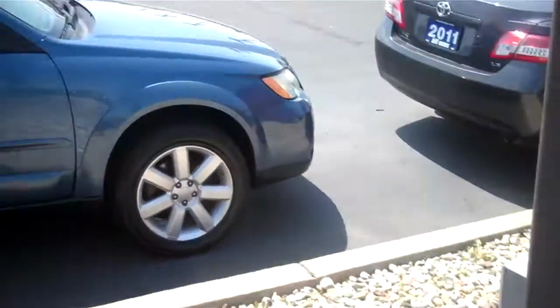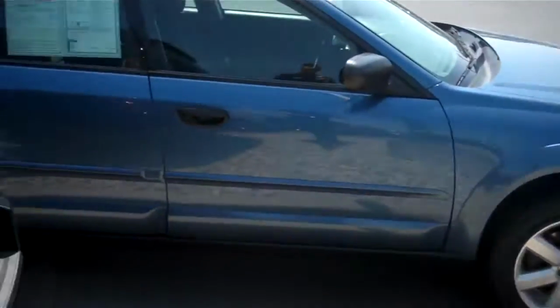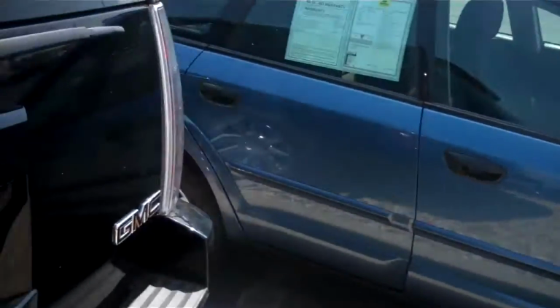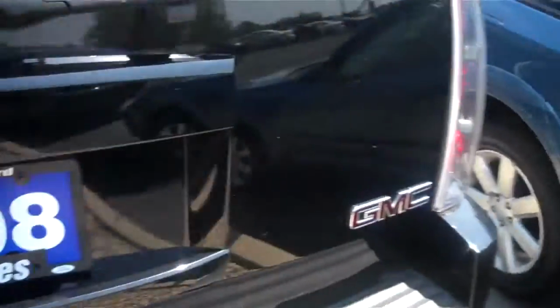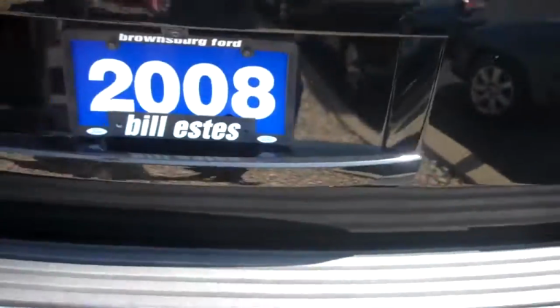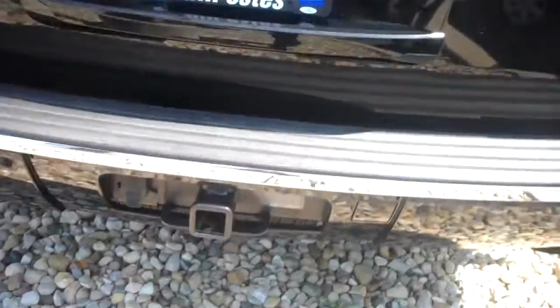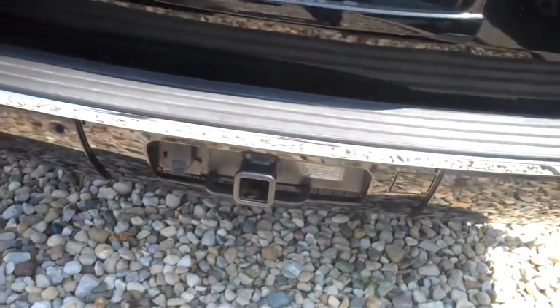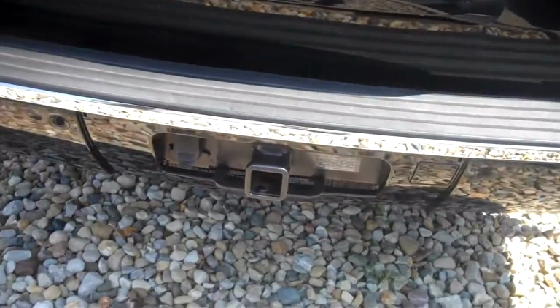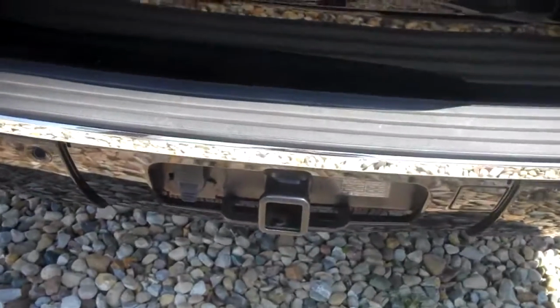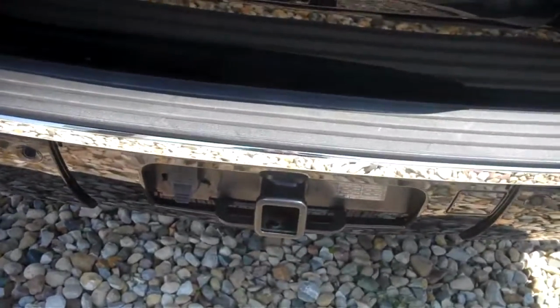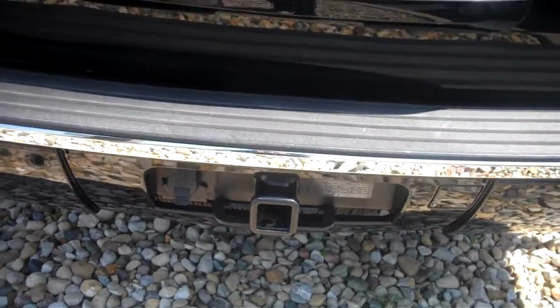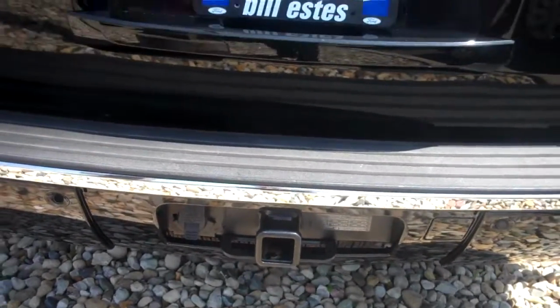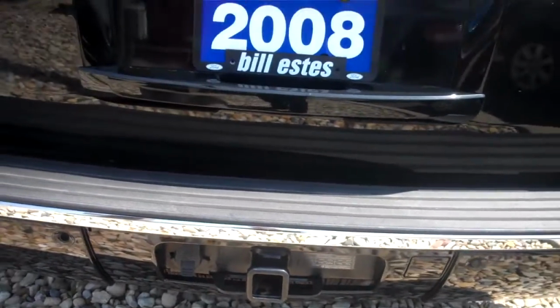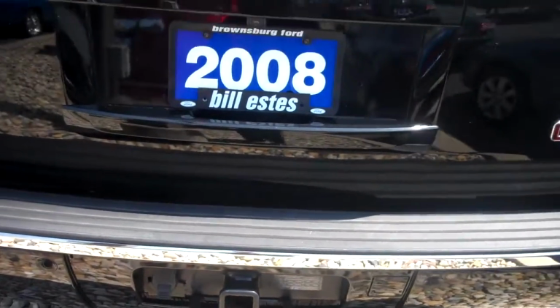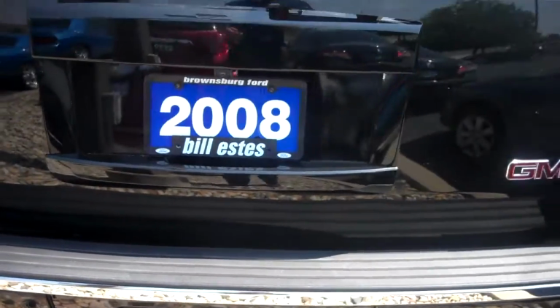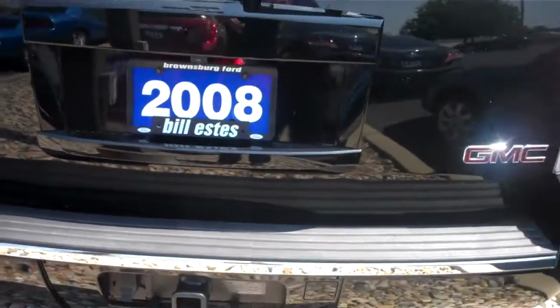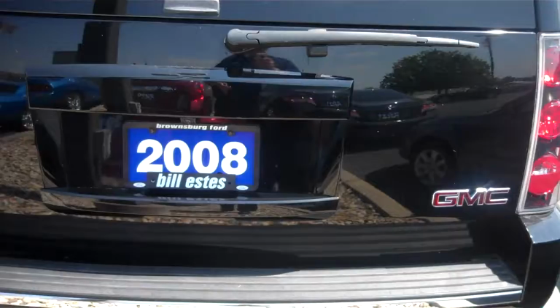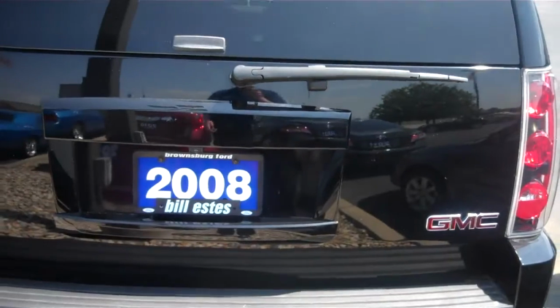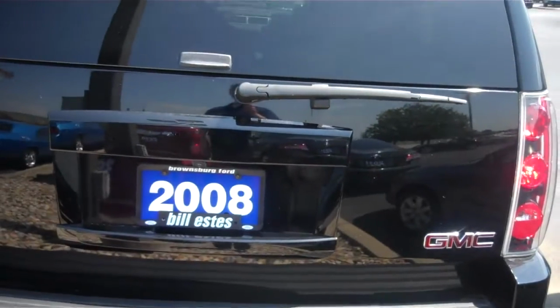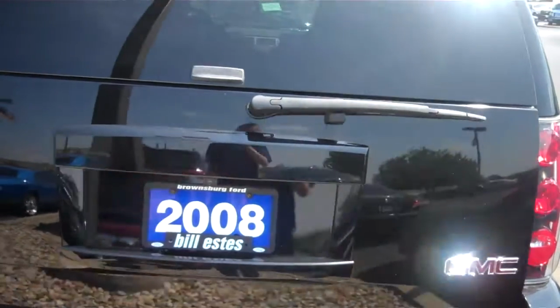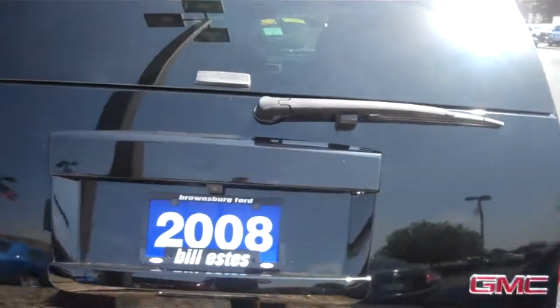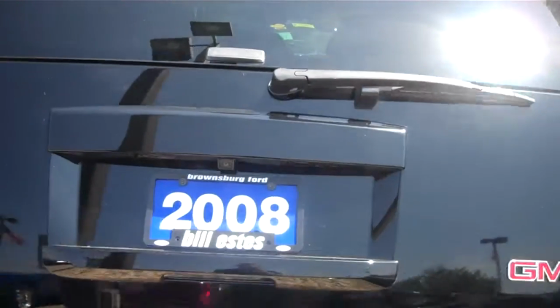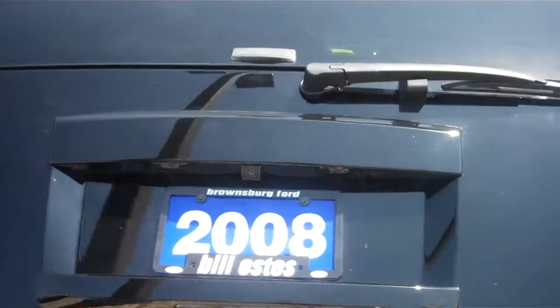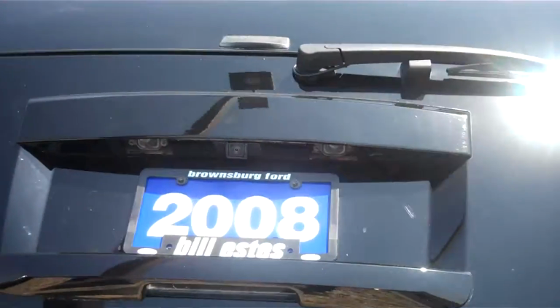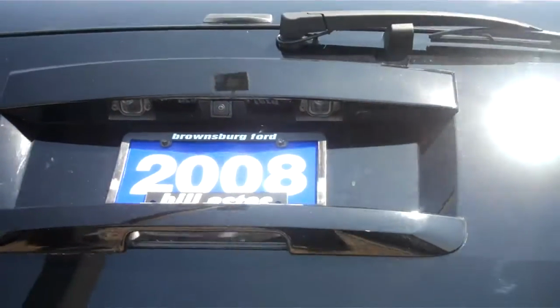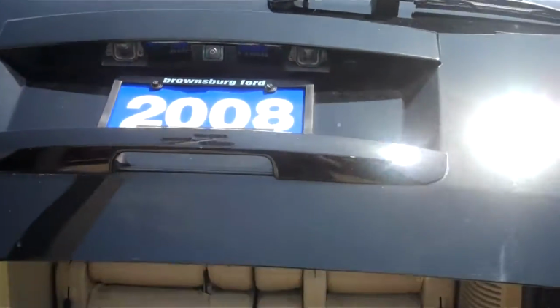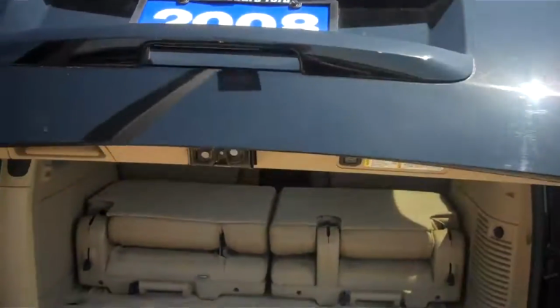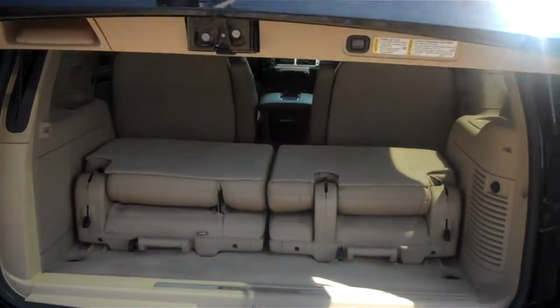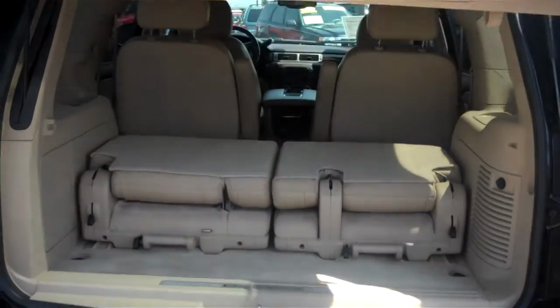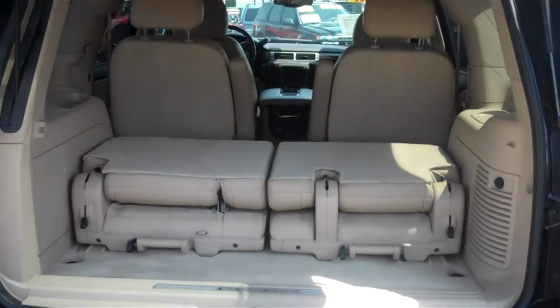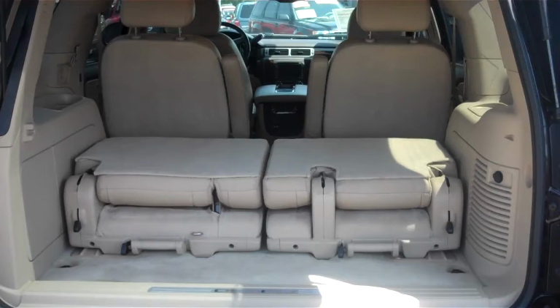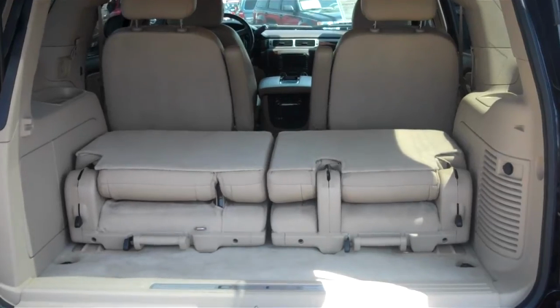This does have a remote start on it. It does have a hitch, a reverse camera, an automatic tailgate, and your third row.